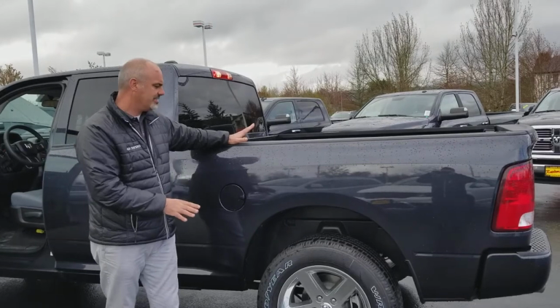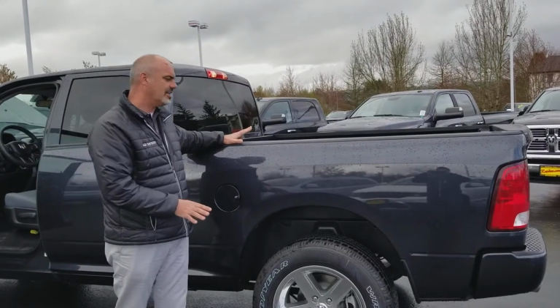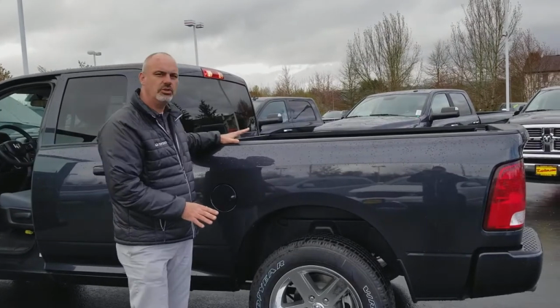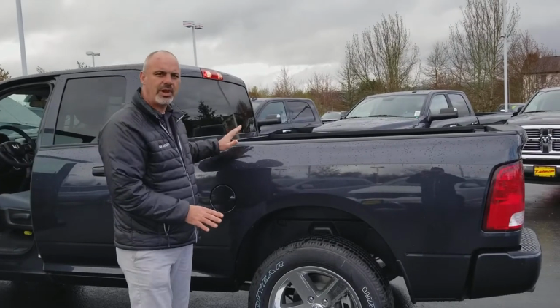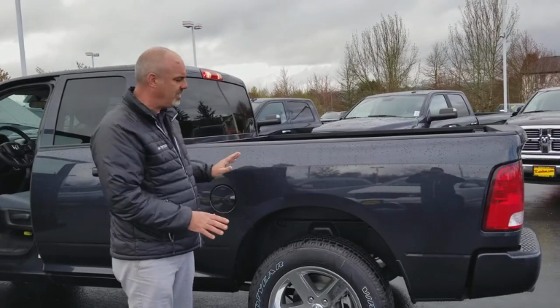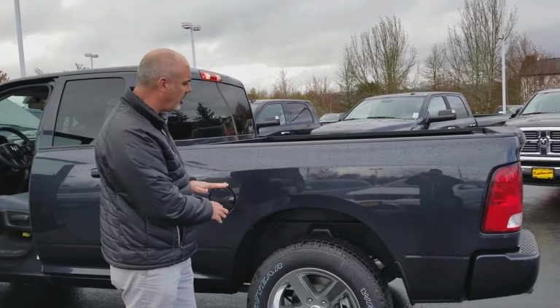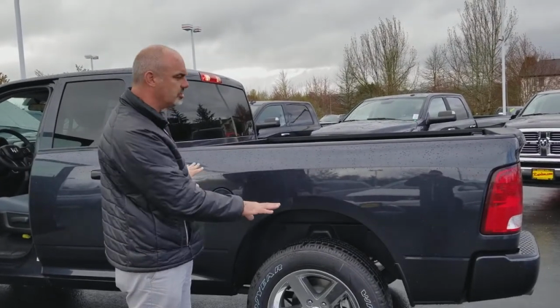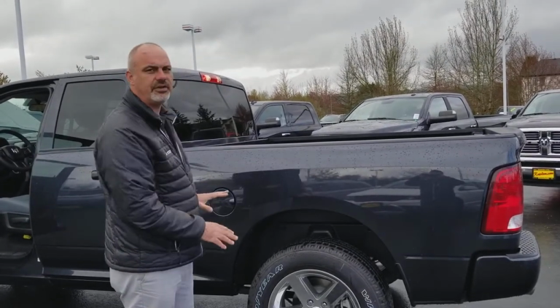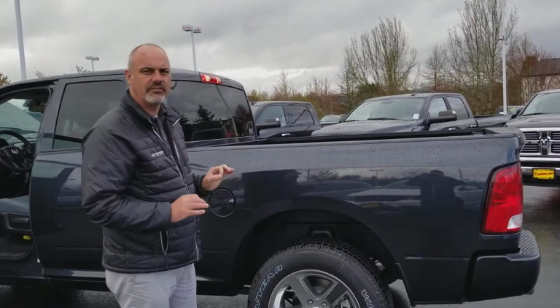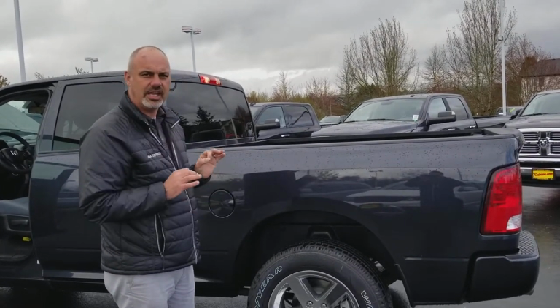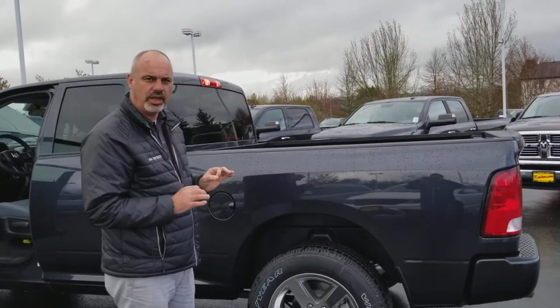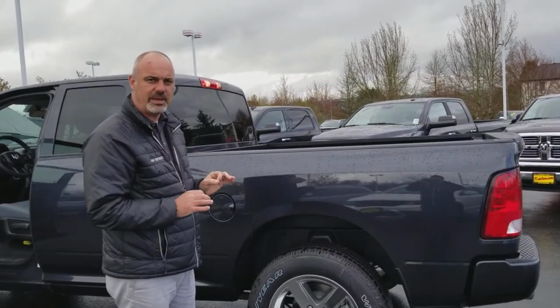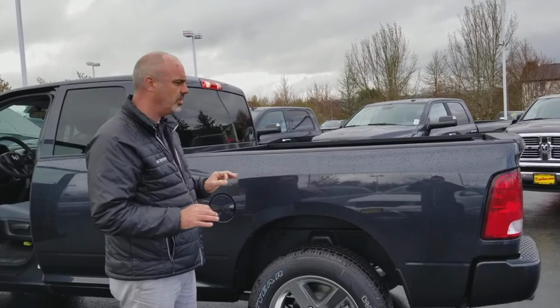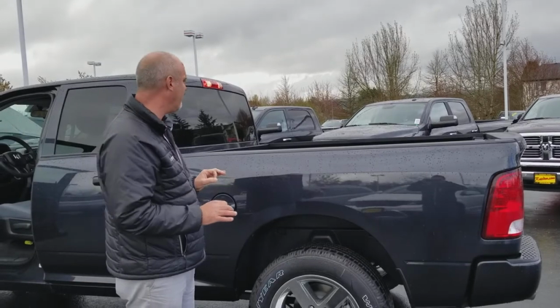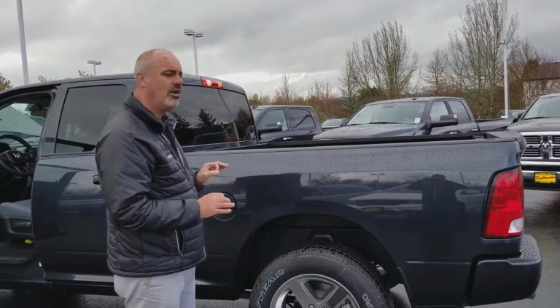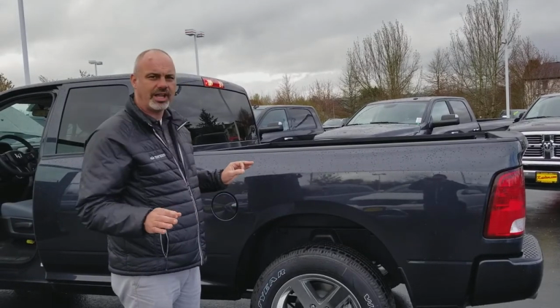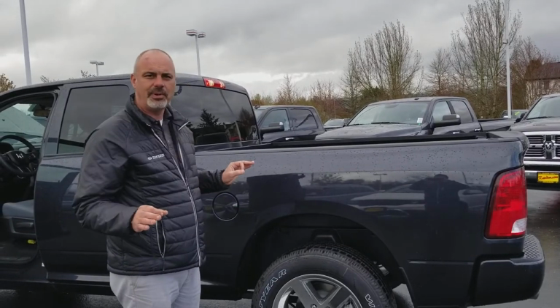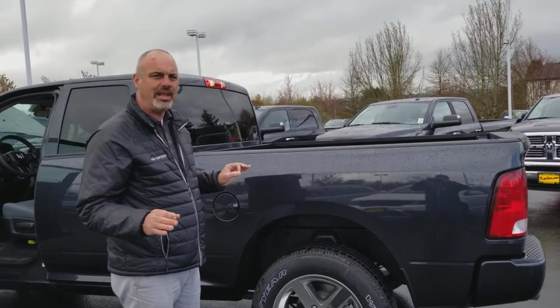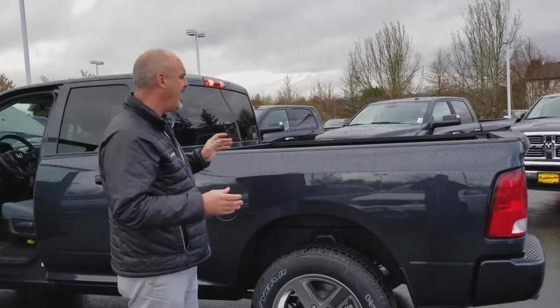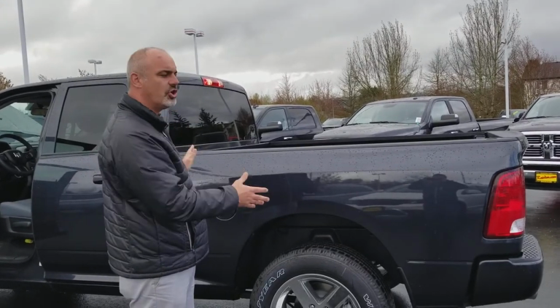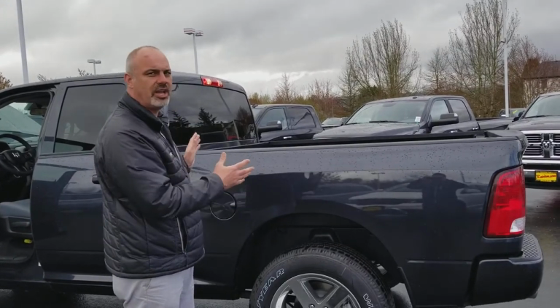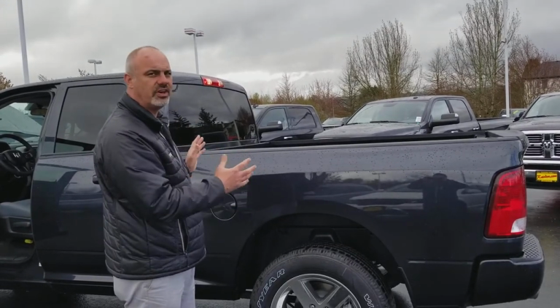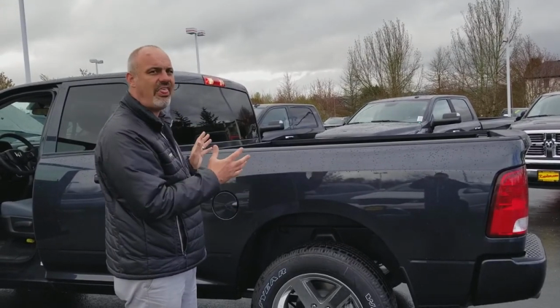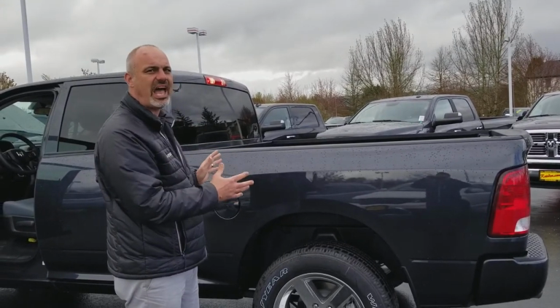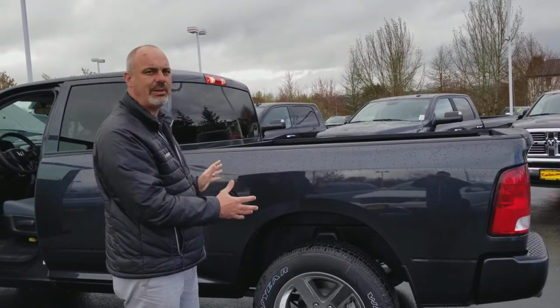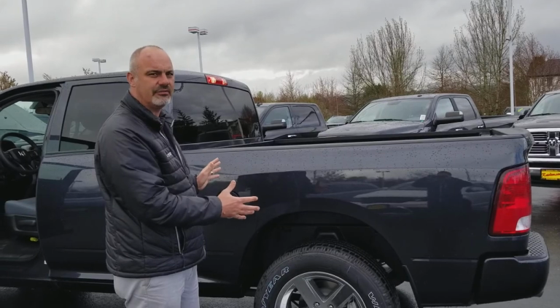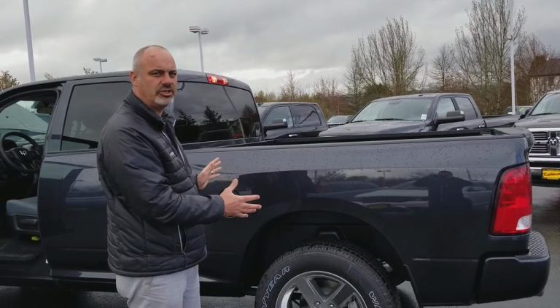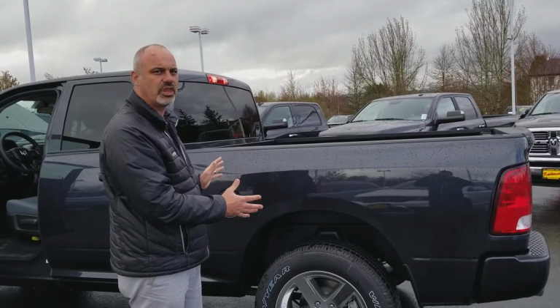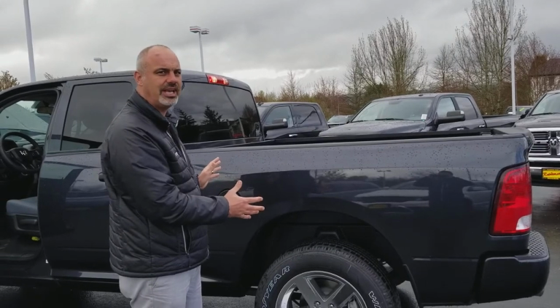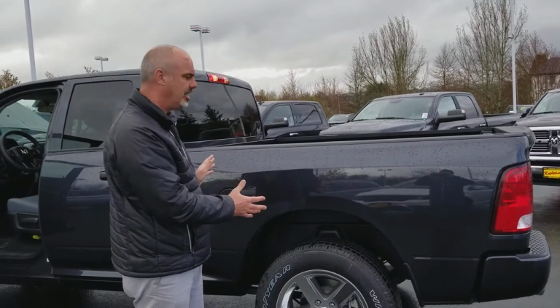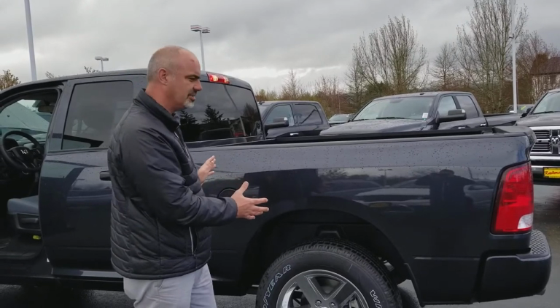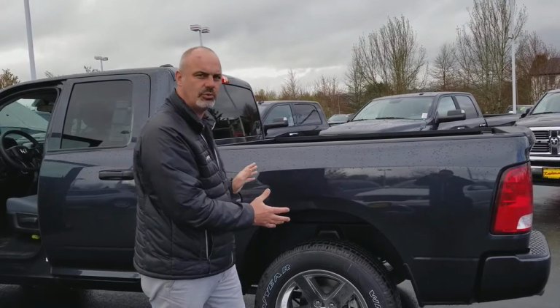As a class exclusive, the Ram 1500 also offers a coil link suspension with a 5-link. We're not giving up any payload, and this truck is rated for over 10,000 pounds of factory towing with the 3.92 gears it's equipped with.